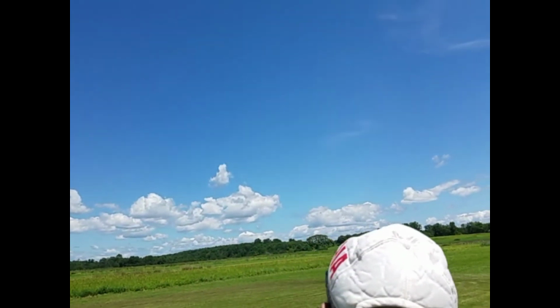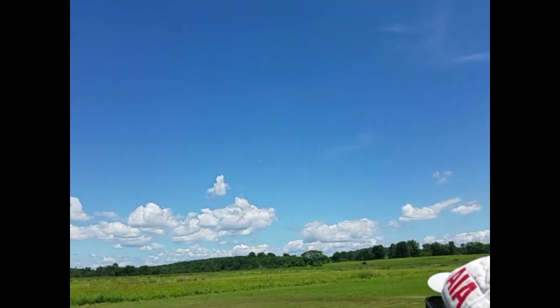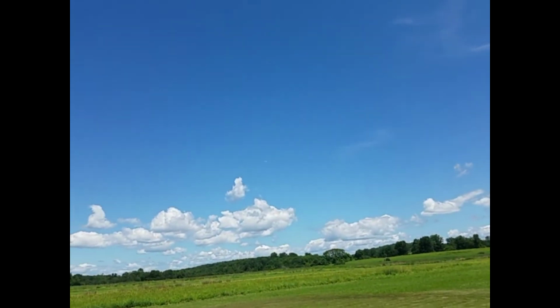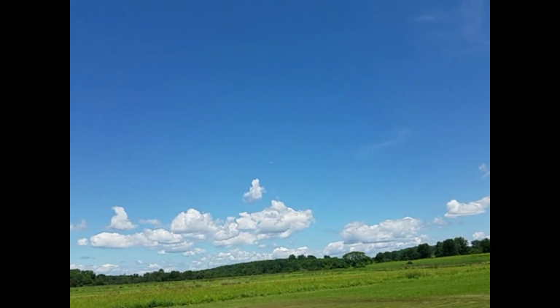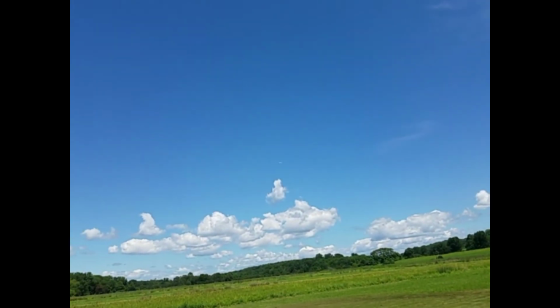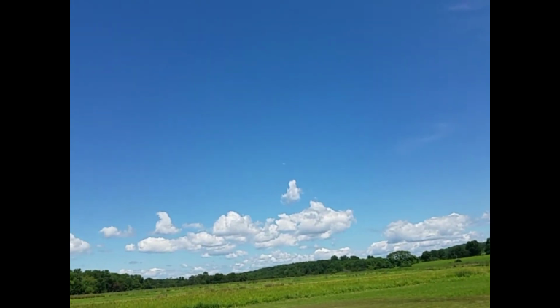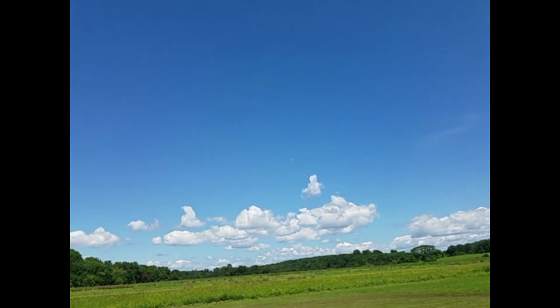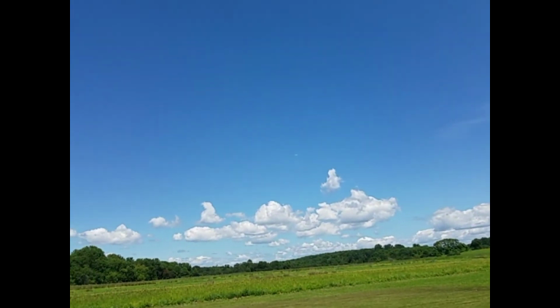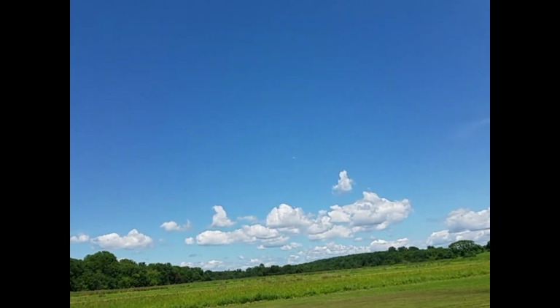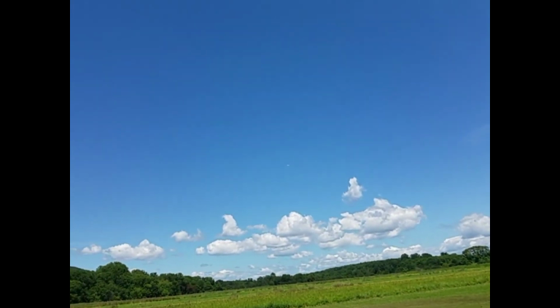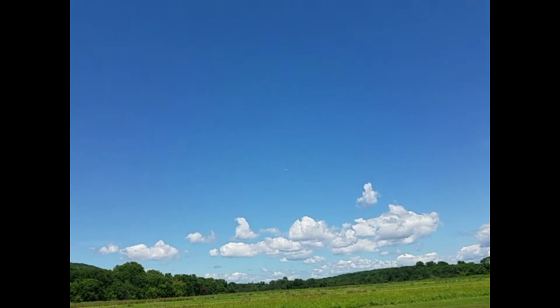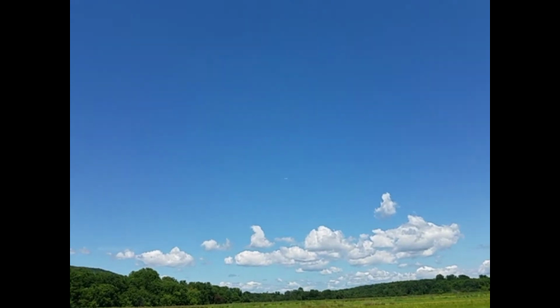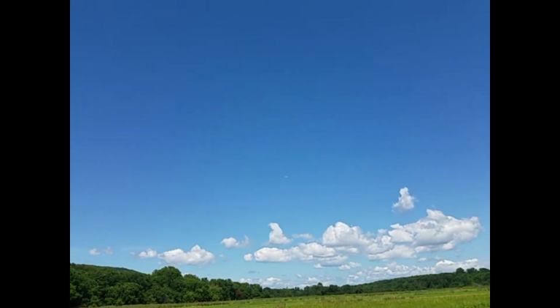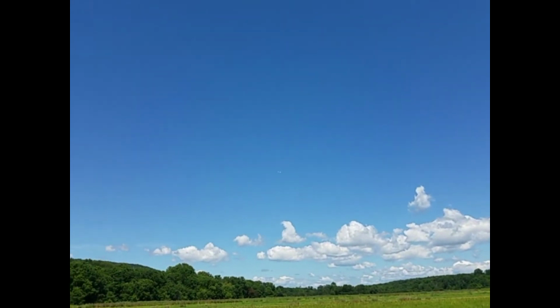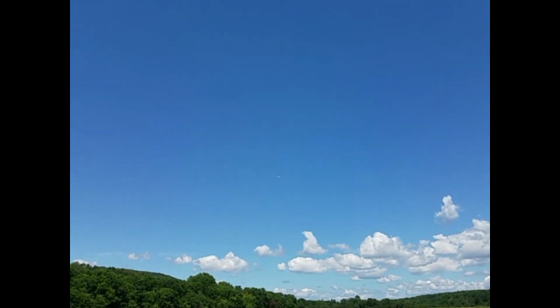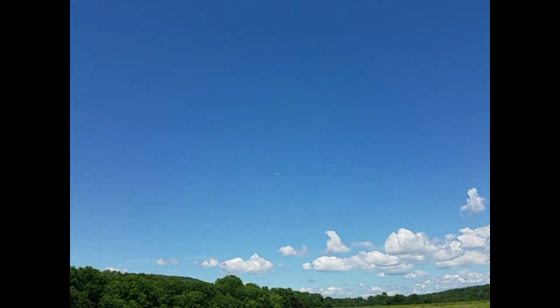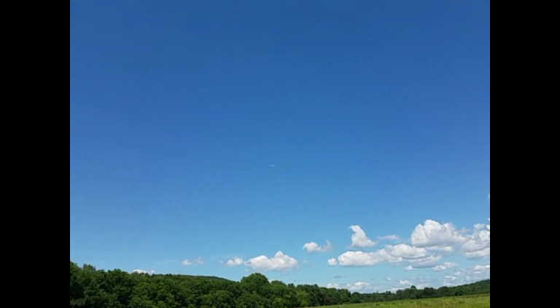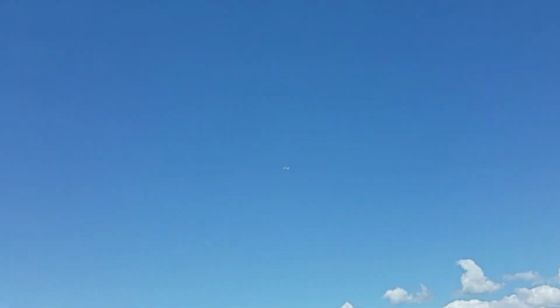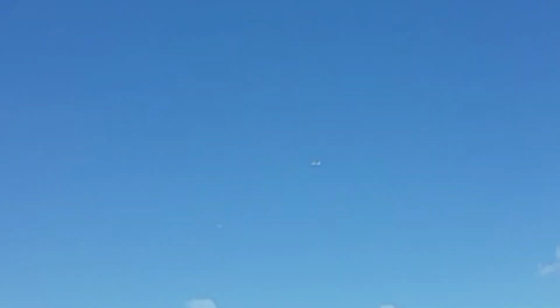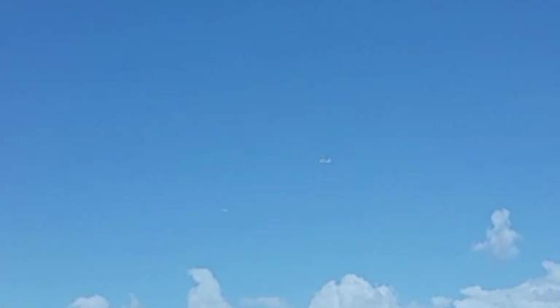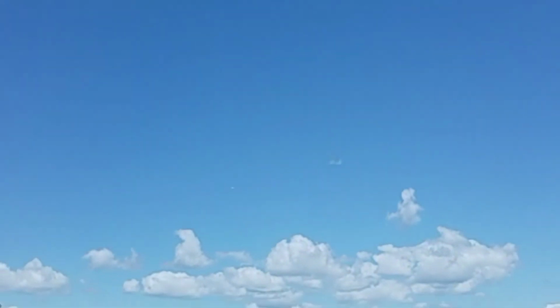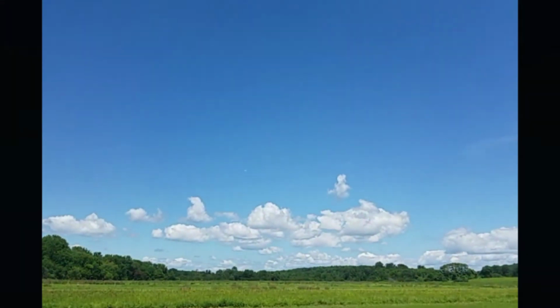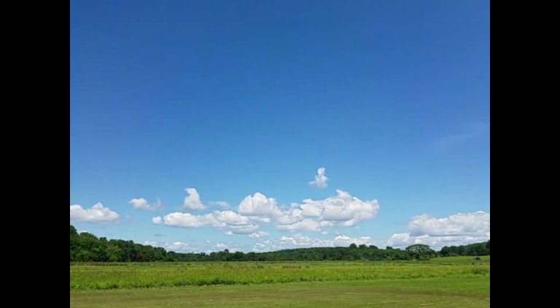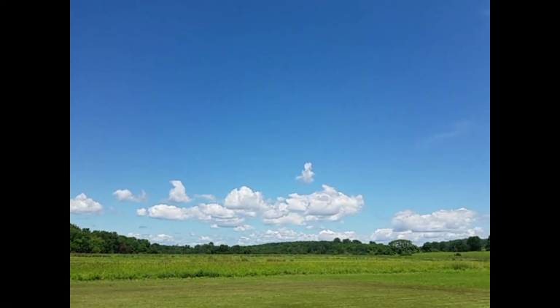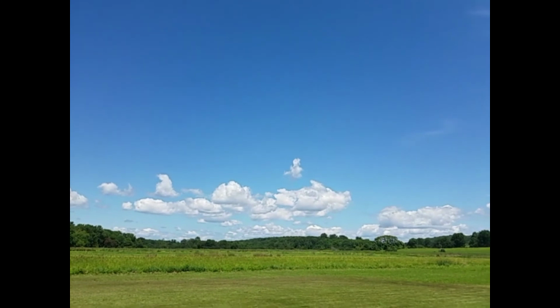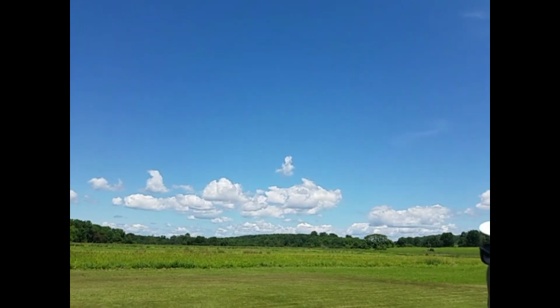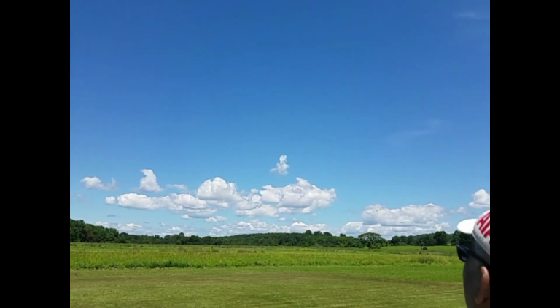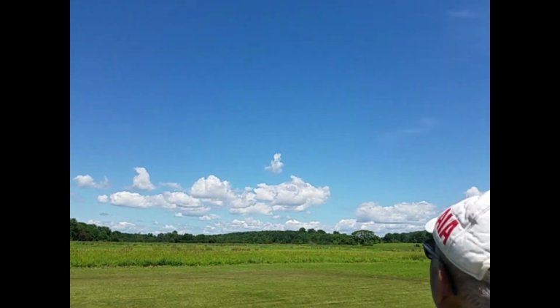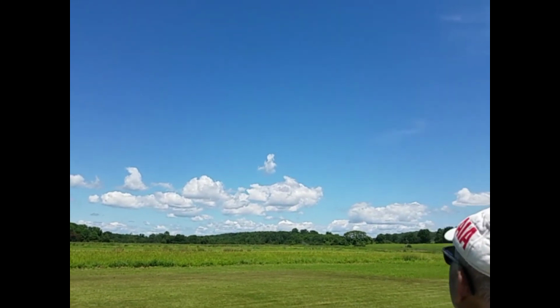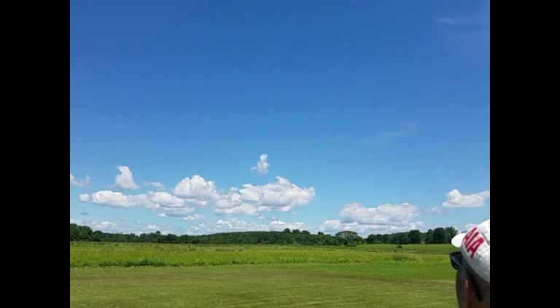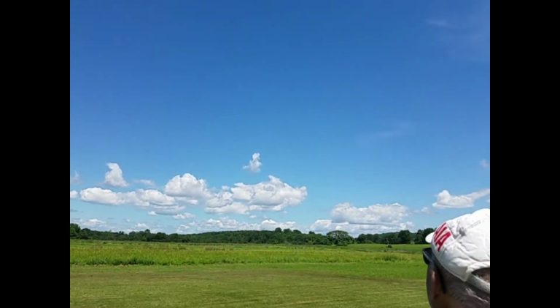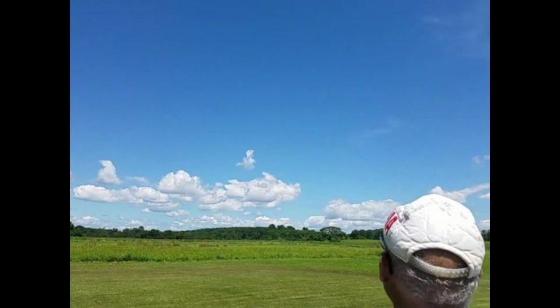The wind is real choppy up there. Yeah, it was throwing my plane all over the place. The wind is too strong.